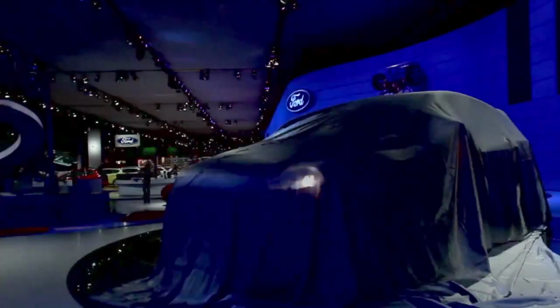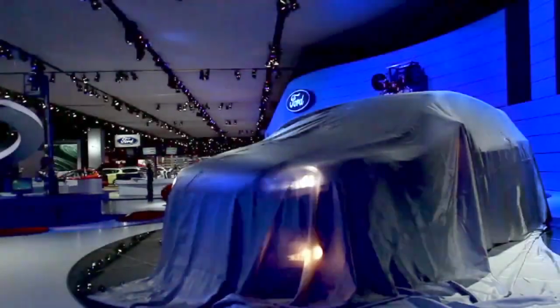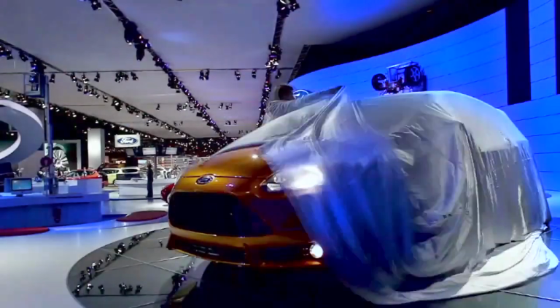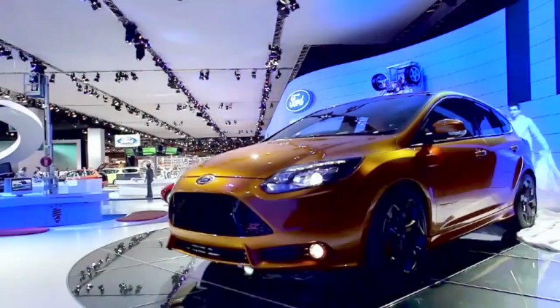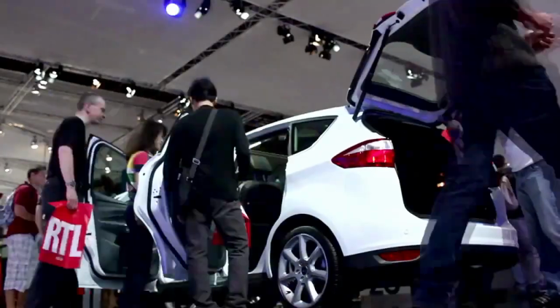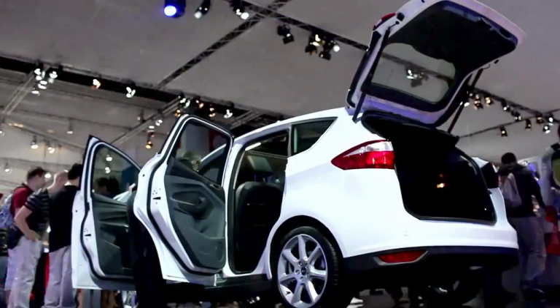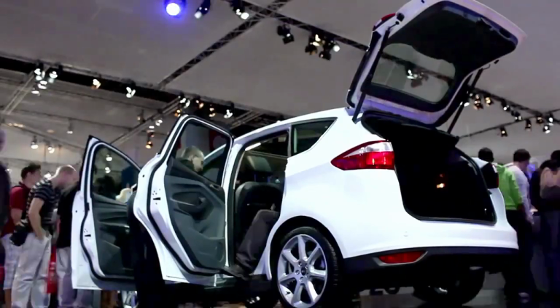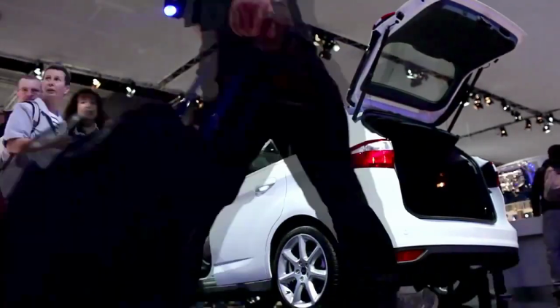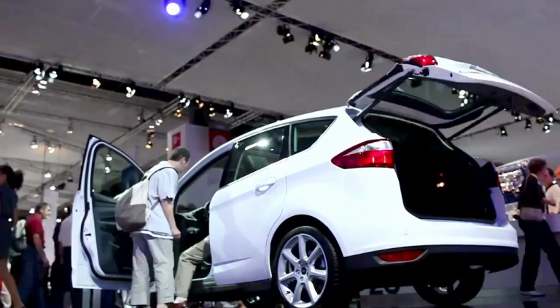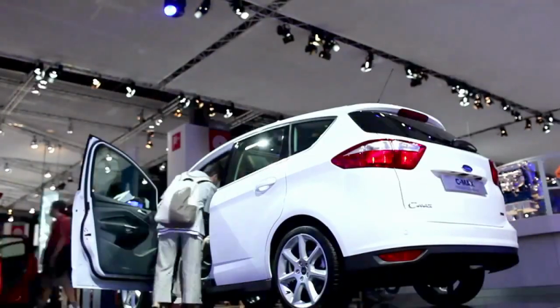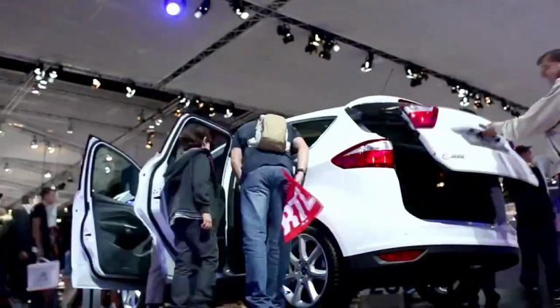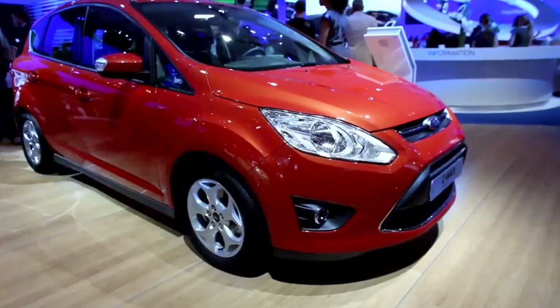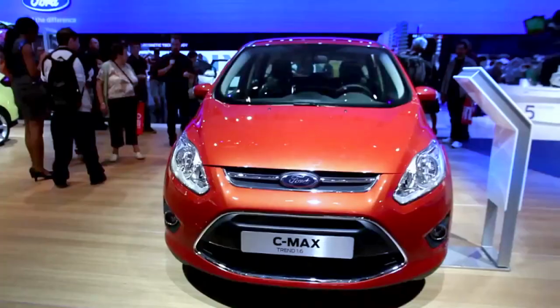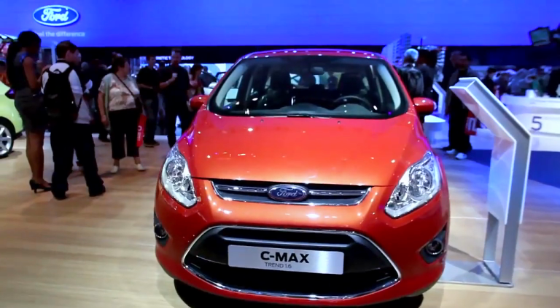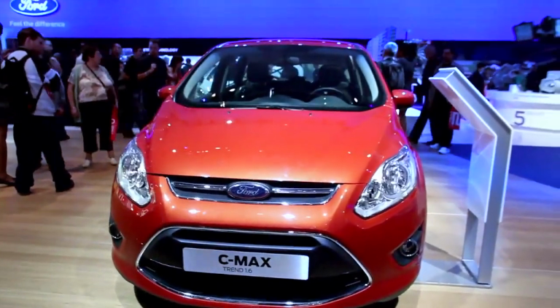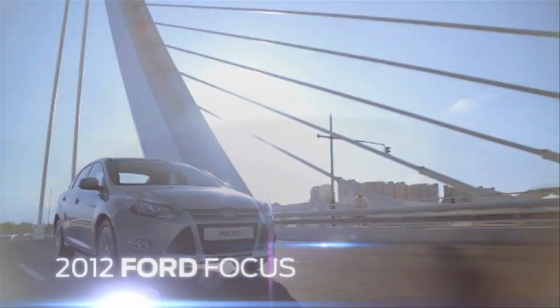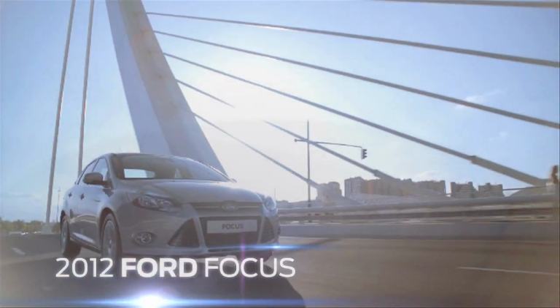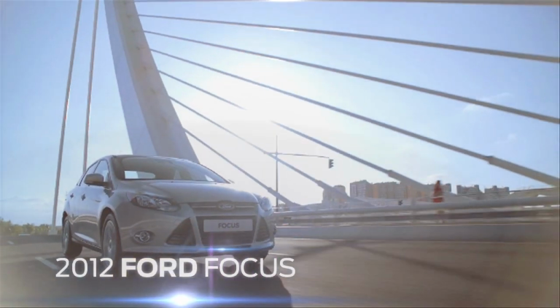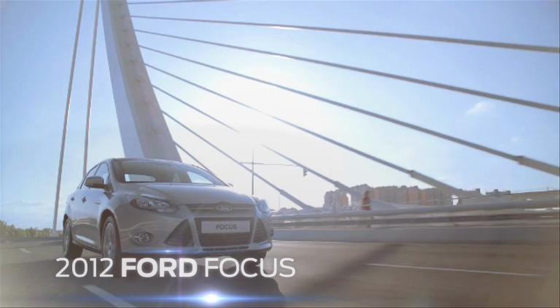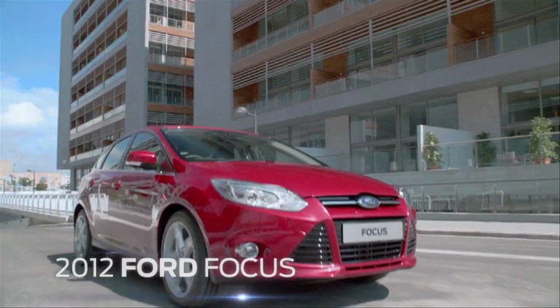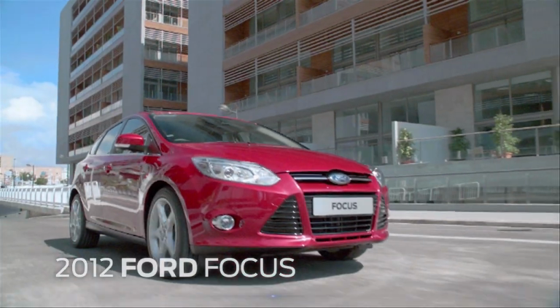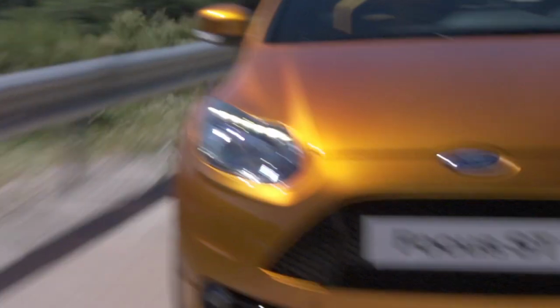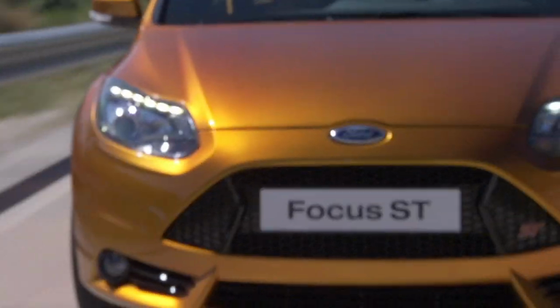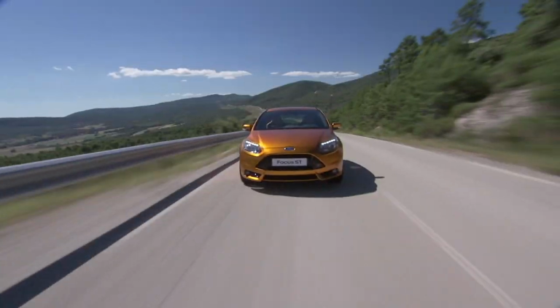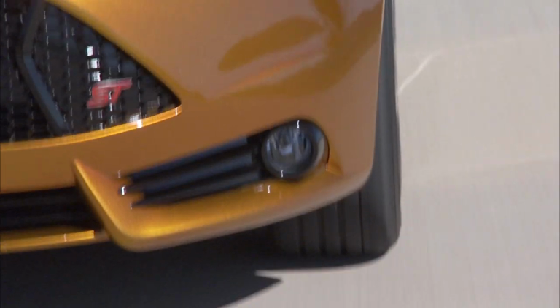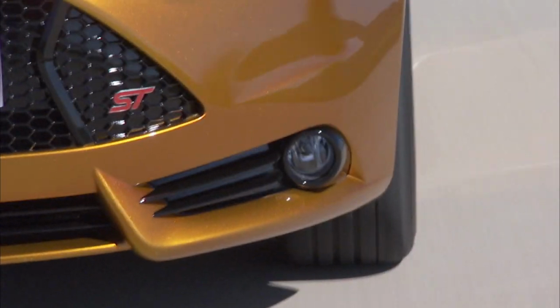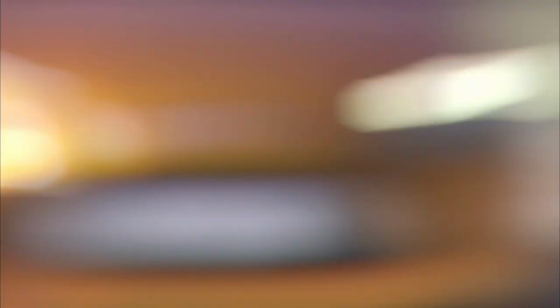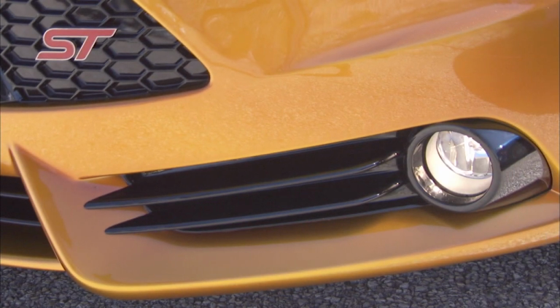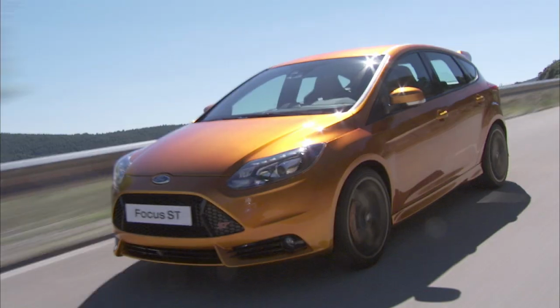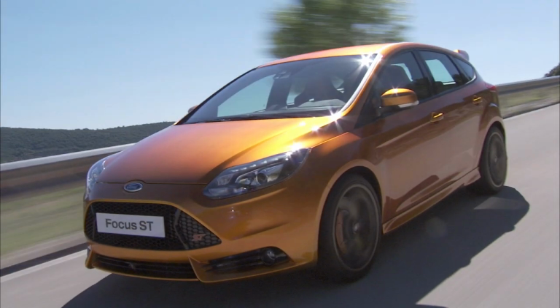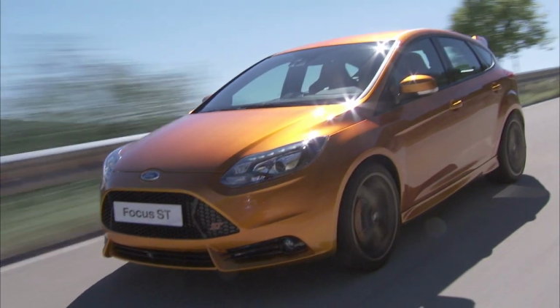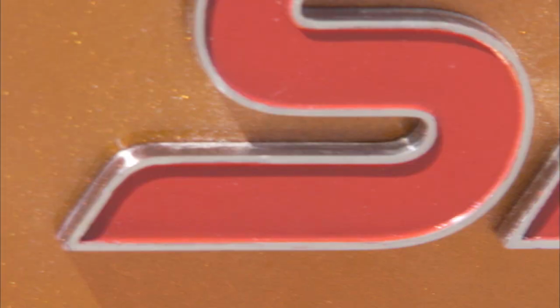Be the first to discover Ford's clever new compact family vehicle, the all-new C-MAX. Plug into the next-generation 2012 Ford Focus and Ford's exhilarating new global performance car, the all-new Focus ST.